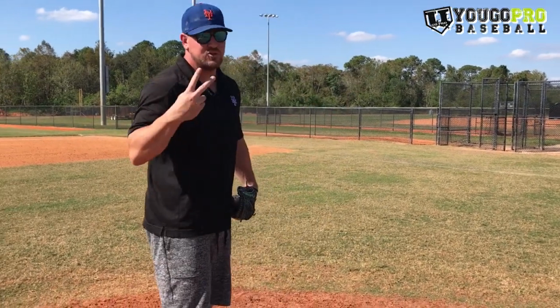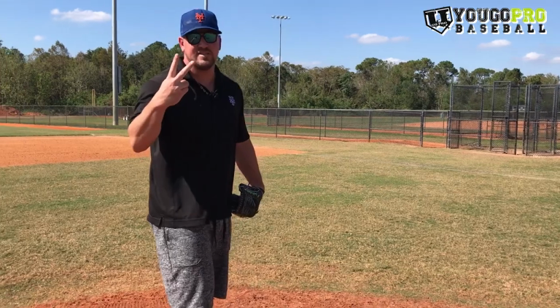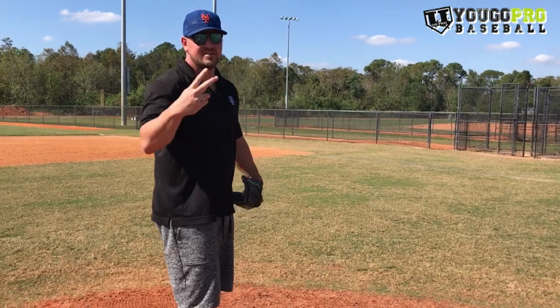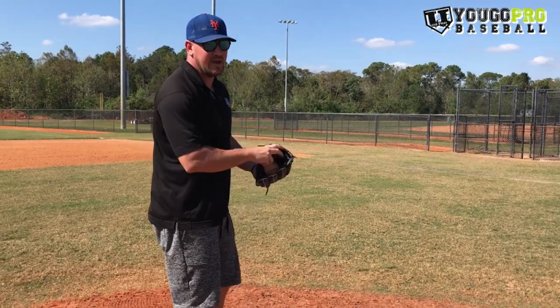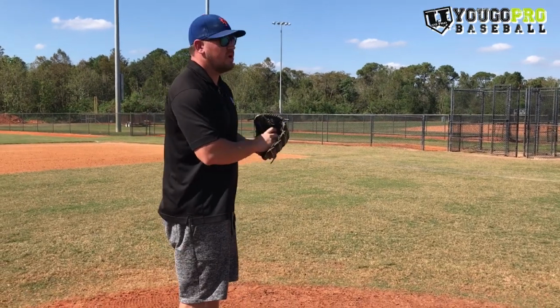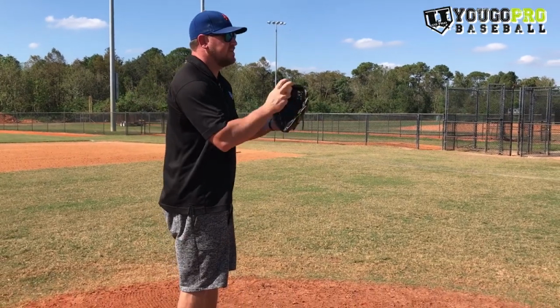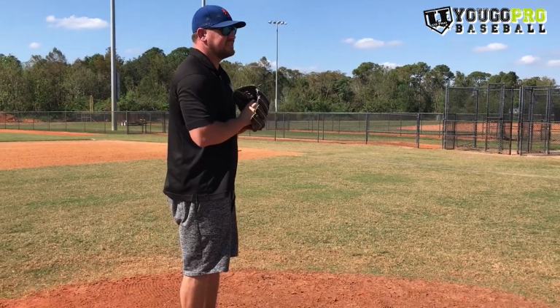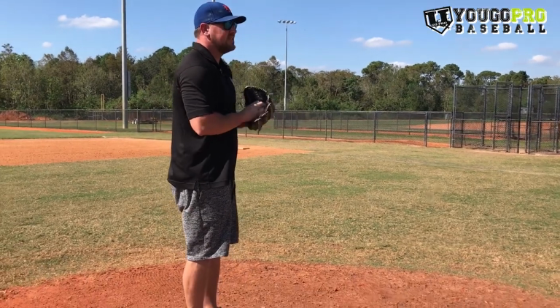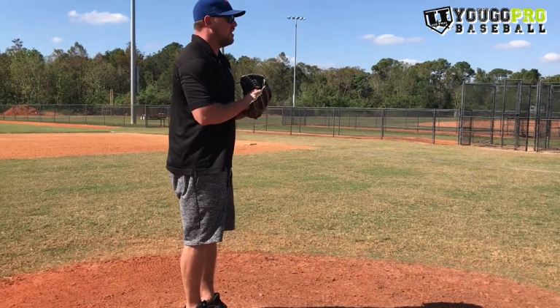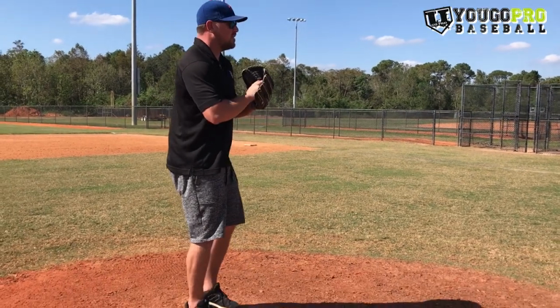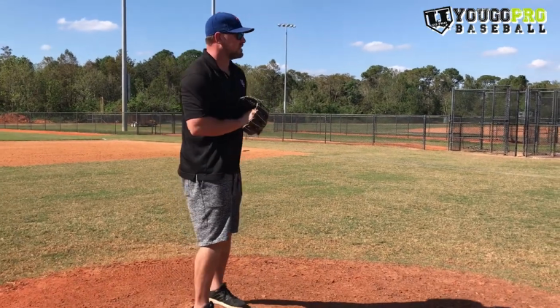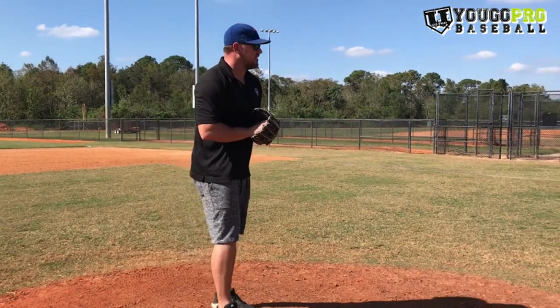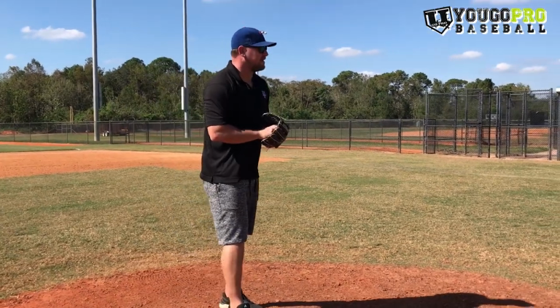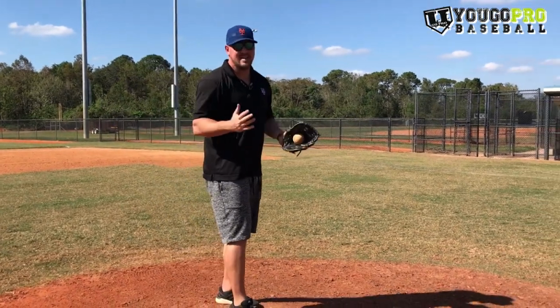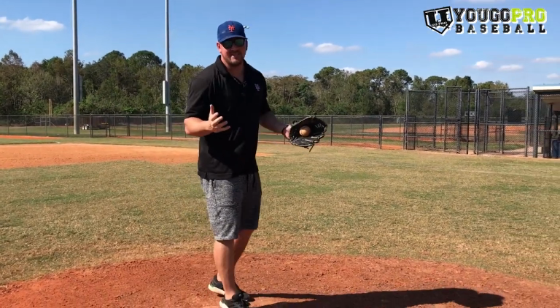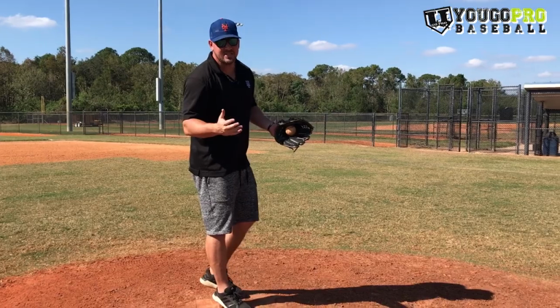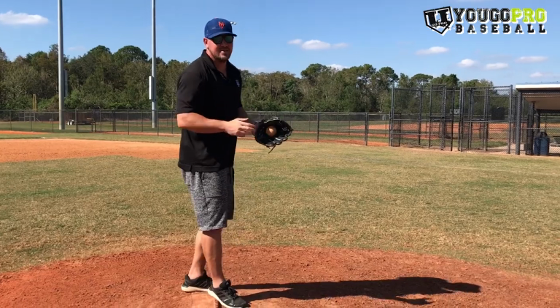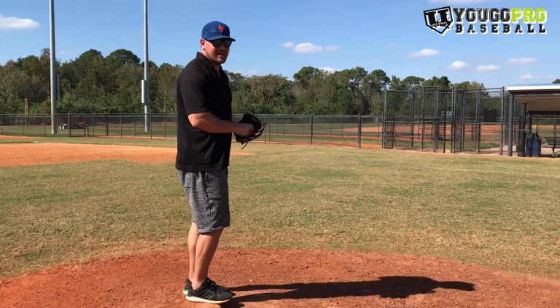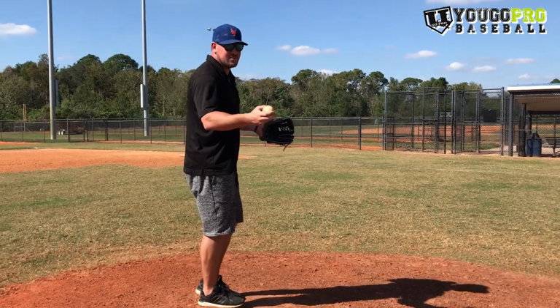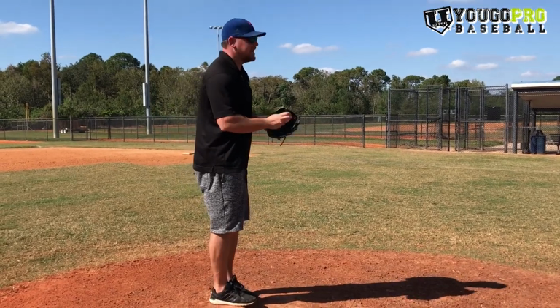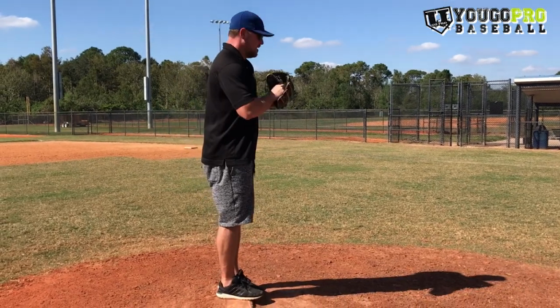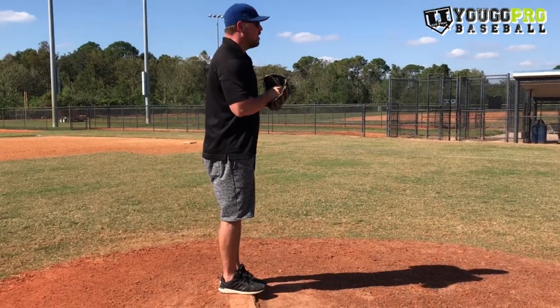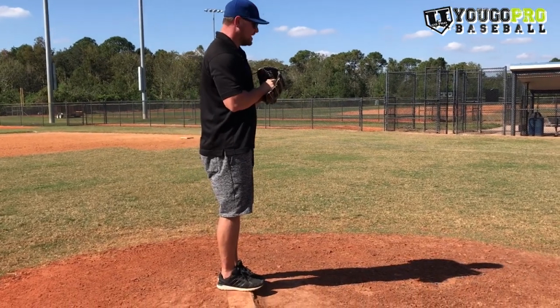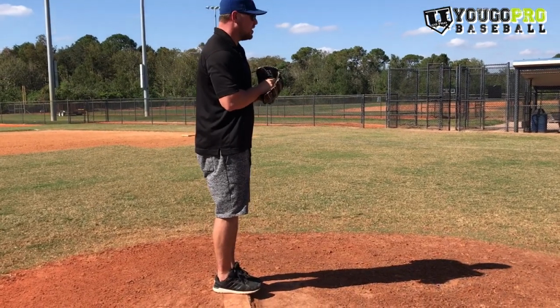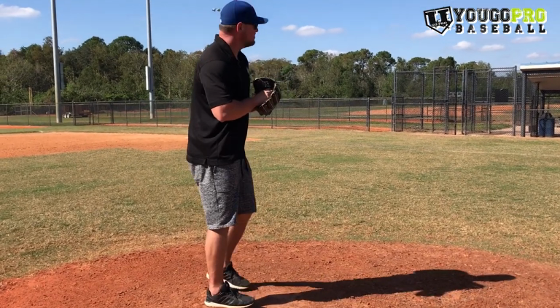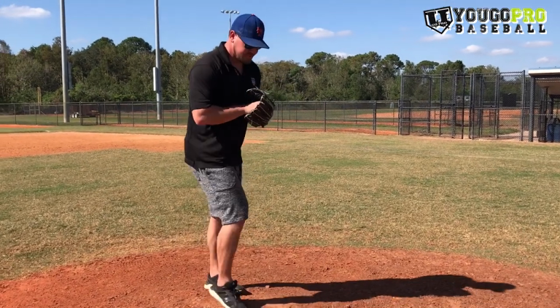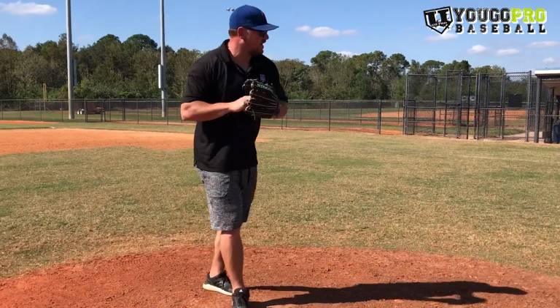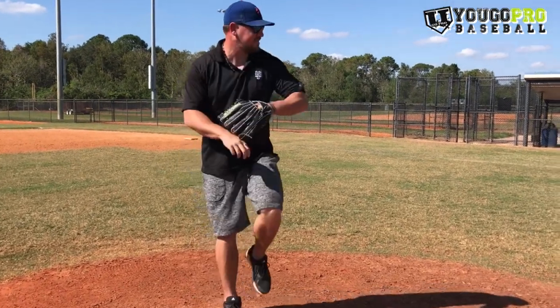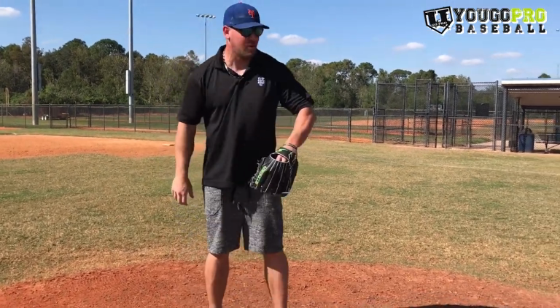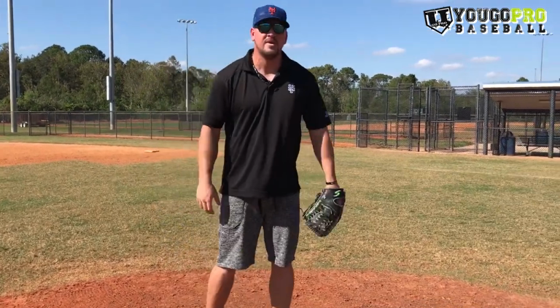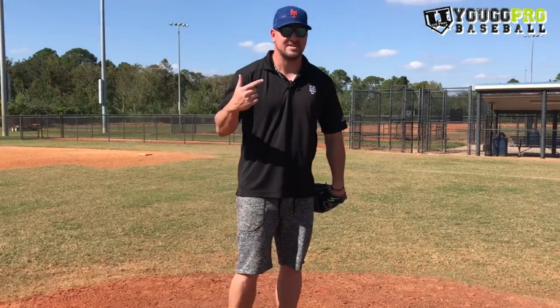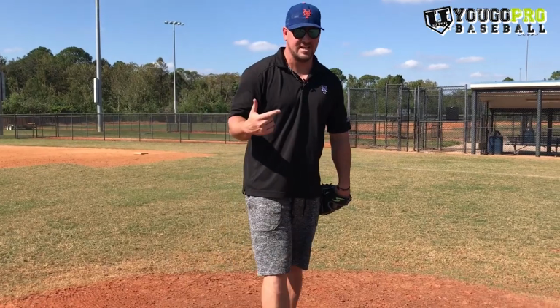Here are two differences. One is the pitcher that says, 'Oh, I hope I don't walk this guy.' That's not having conviction. Having conviction would be, 'Oh, that's where you want it, catcher? Here it comes, right there. Boom.' That's conviction.